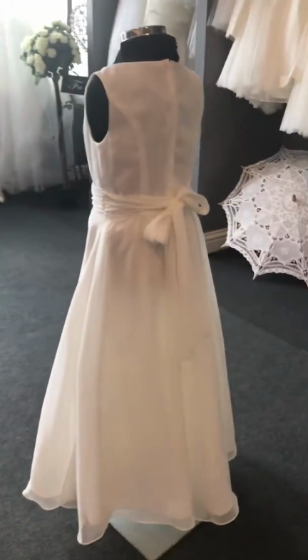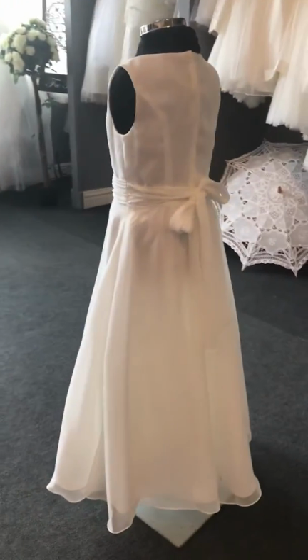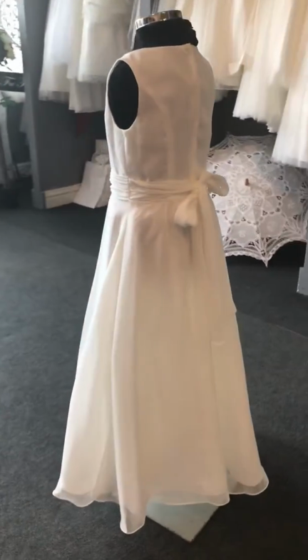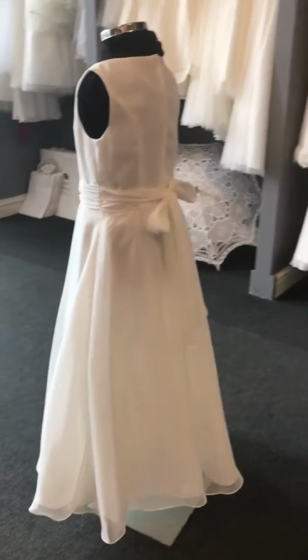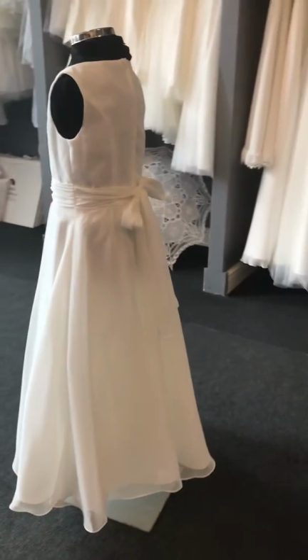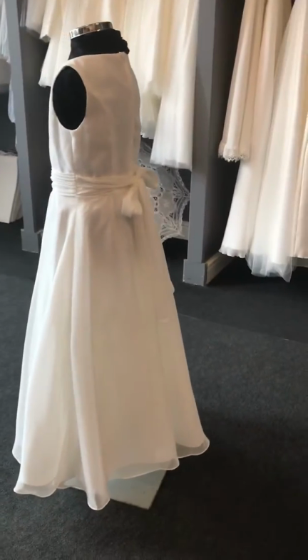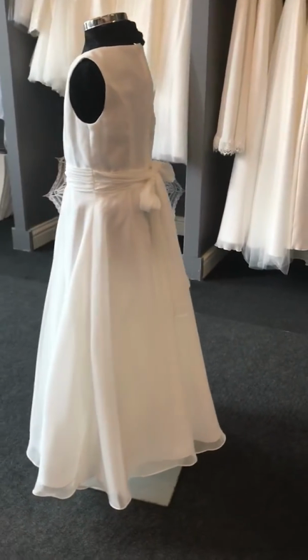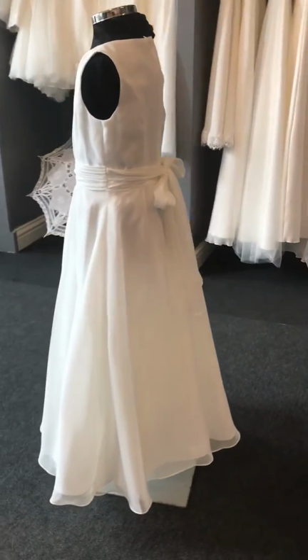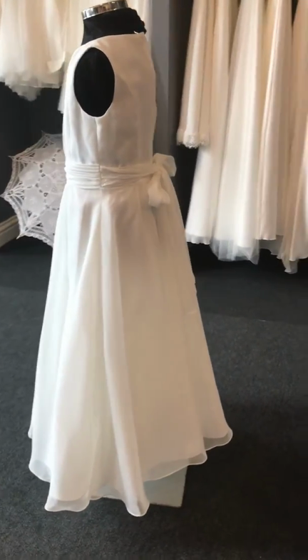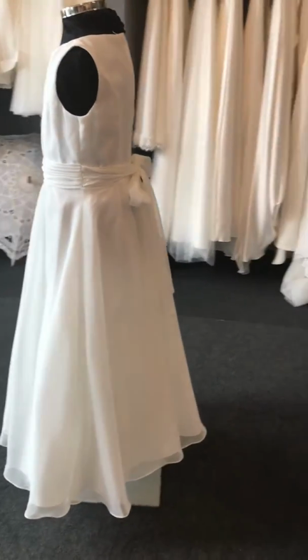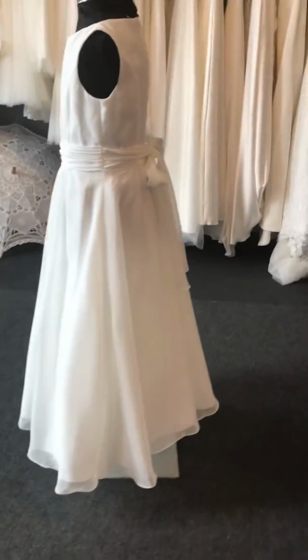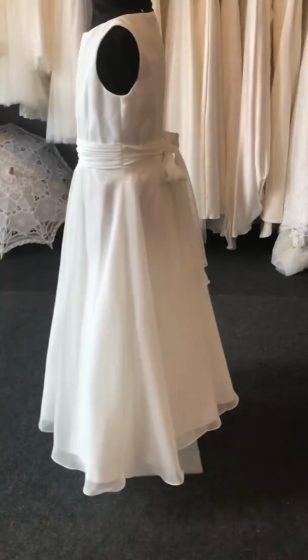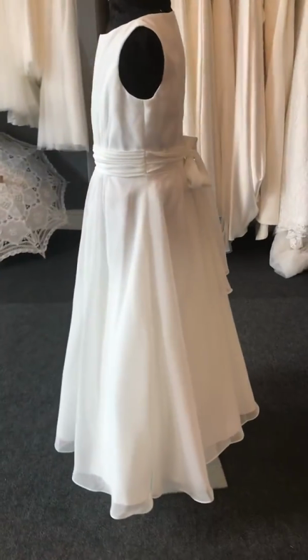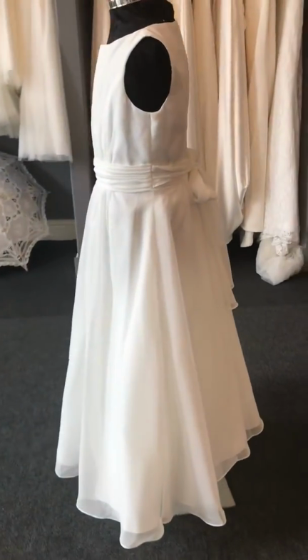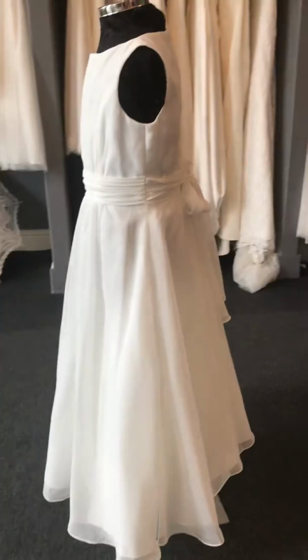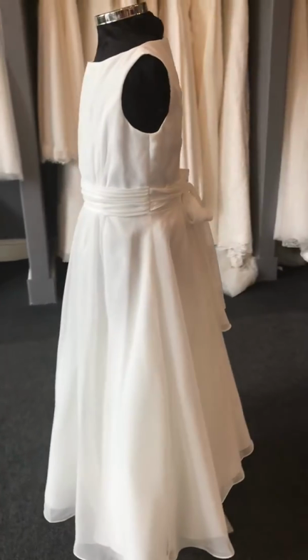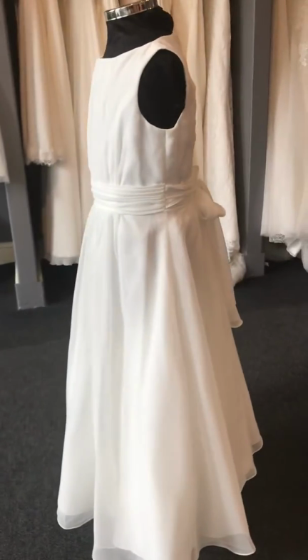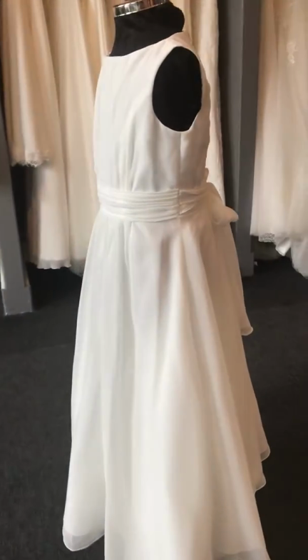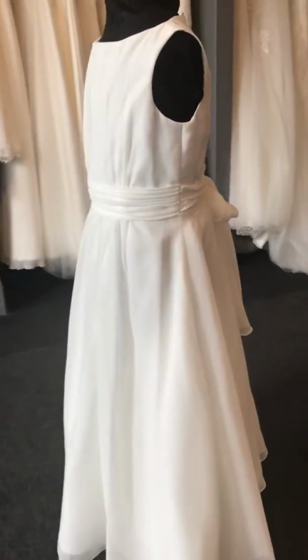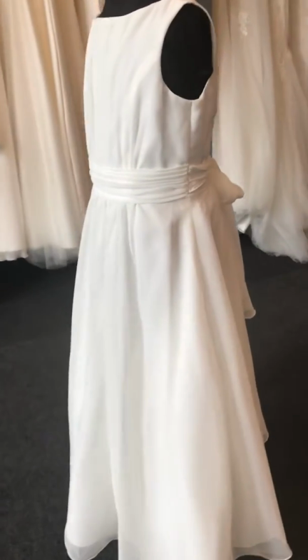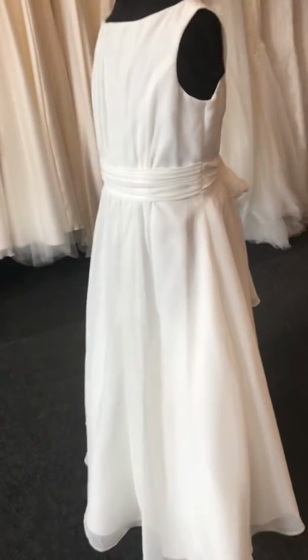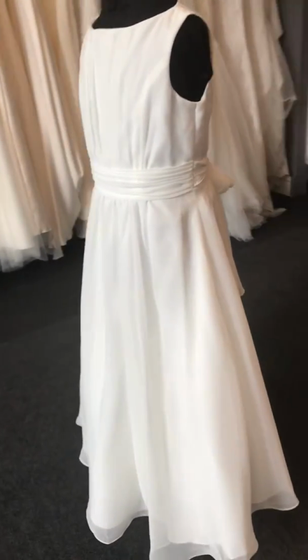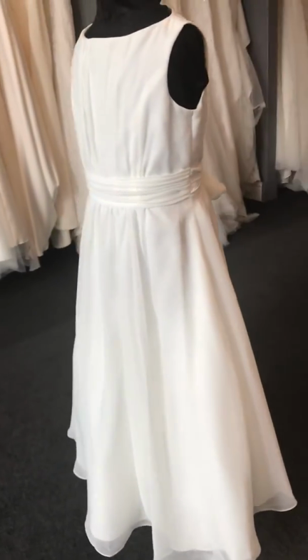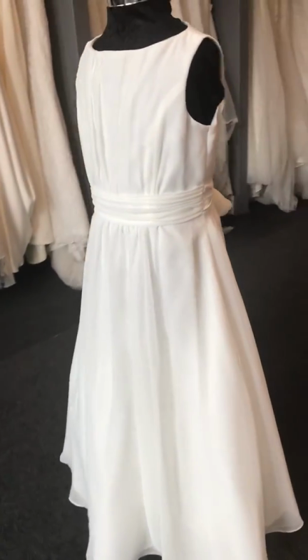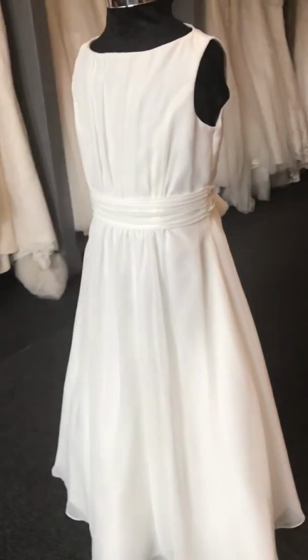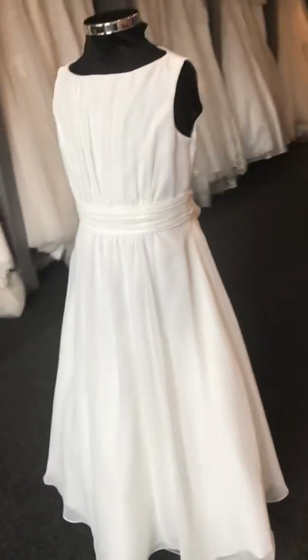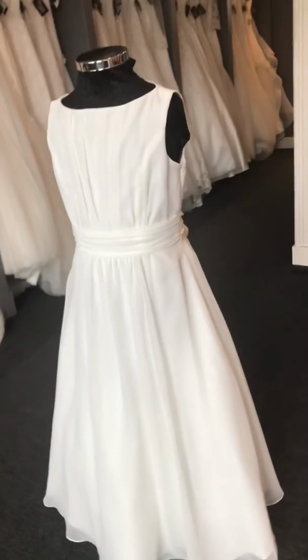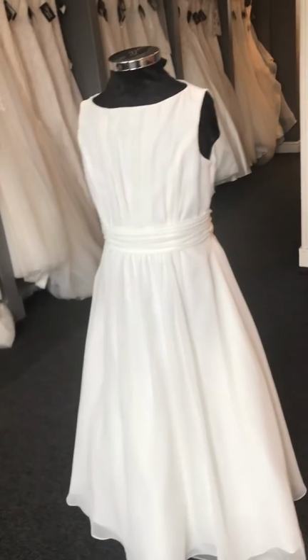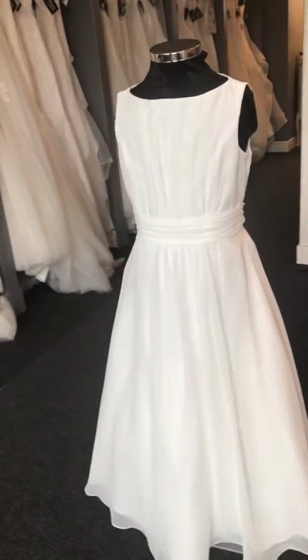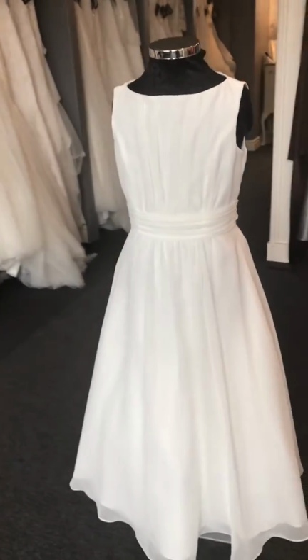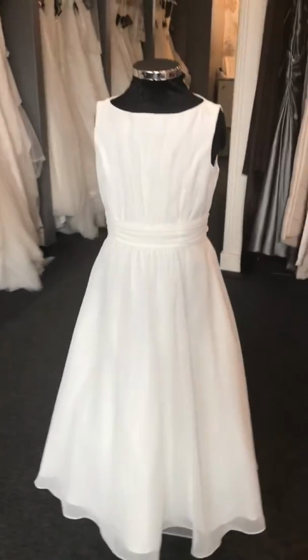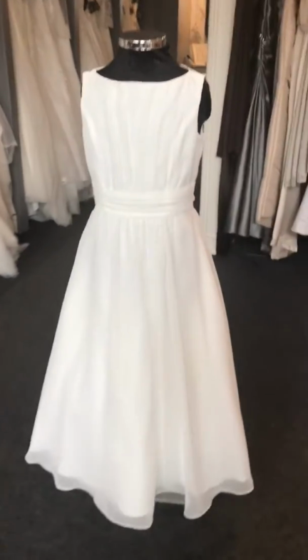As you can see, she has a lovely little edging to the bottom of the dress. She also comes in over 50 different colours, so you can have this dress to complement your maids.